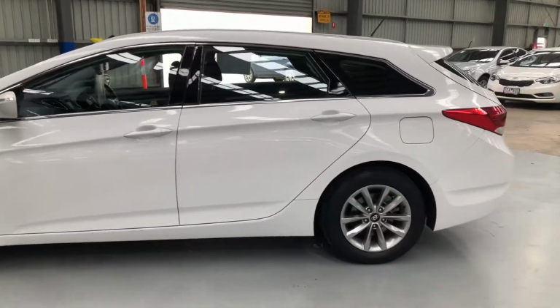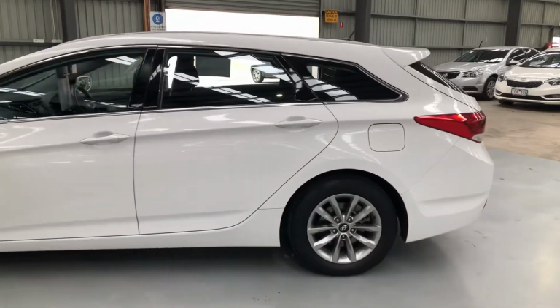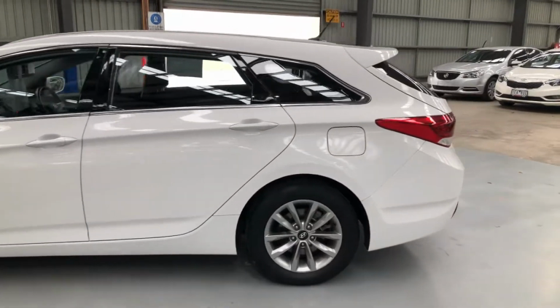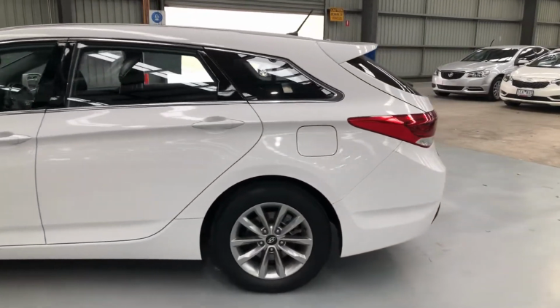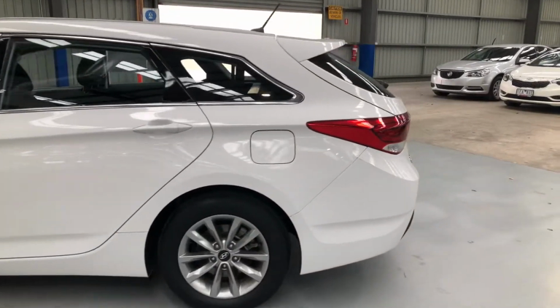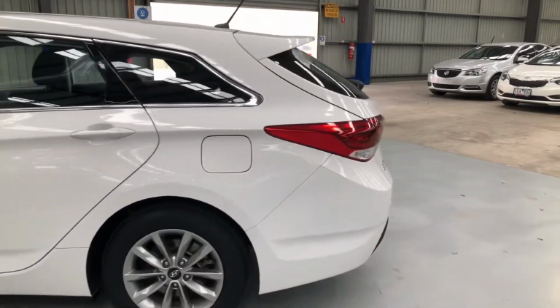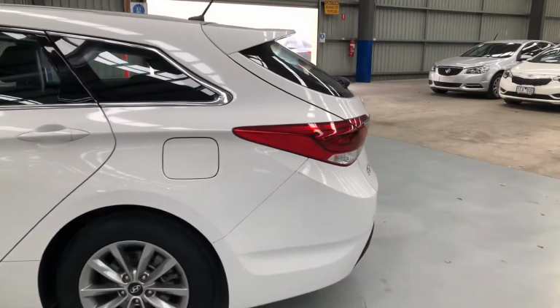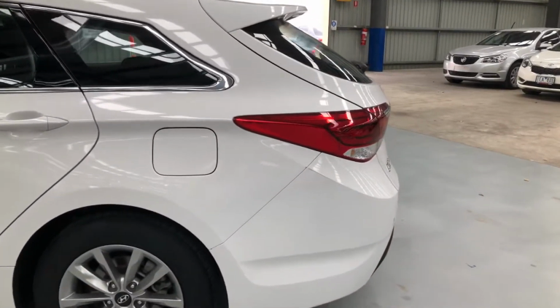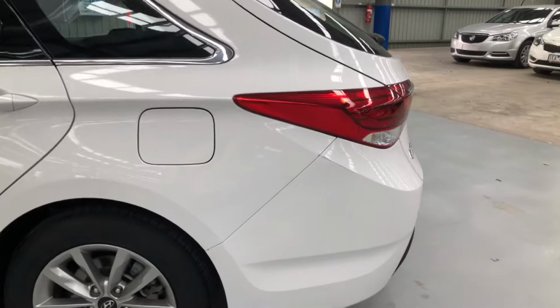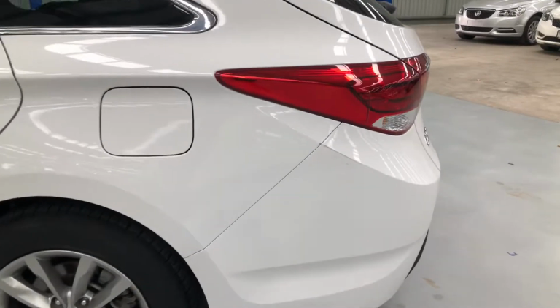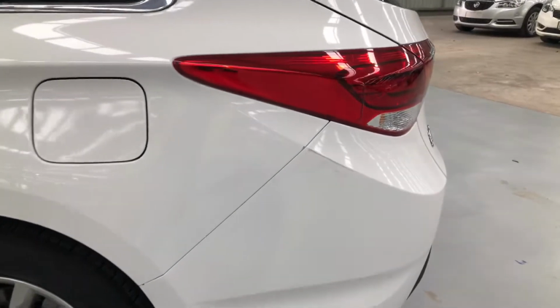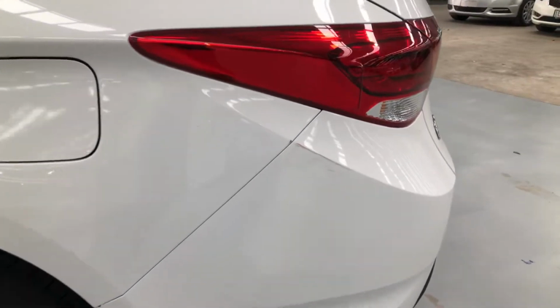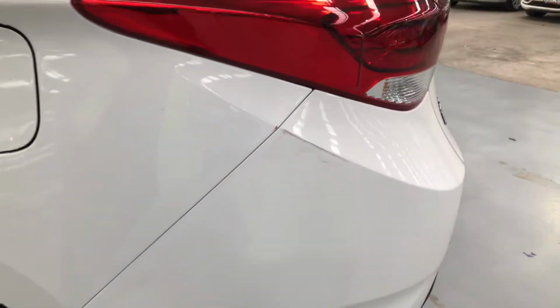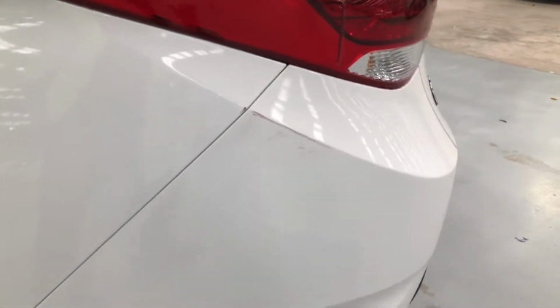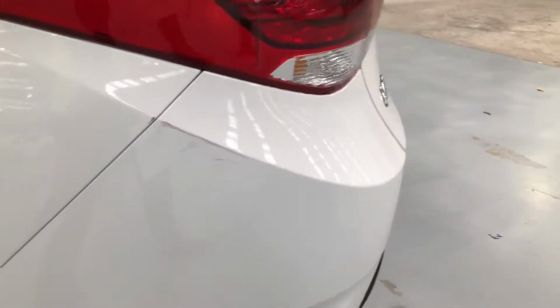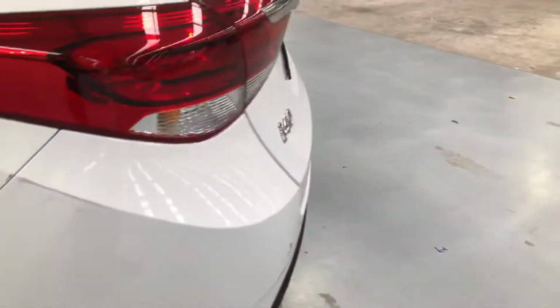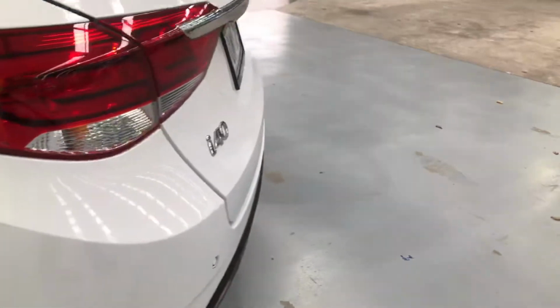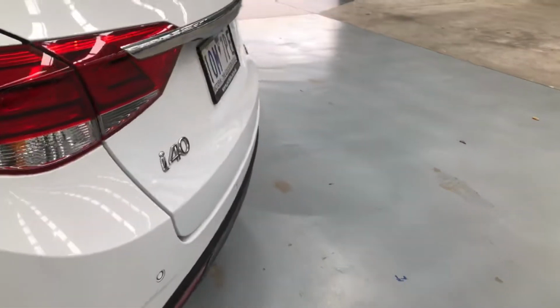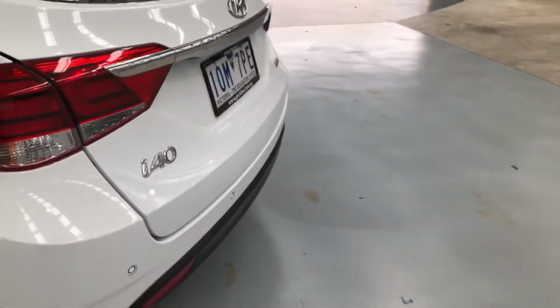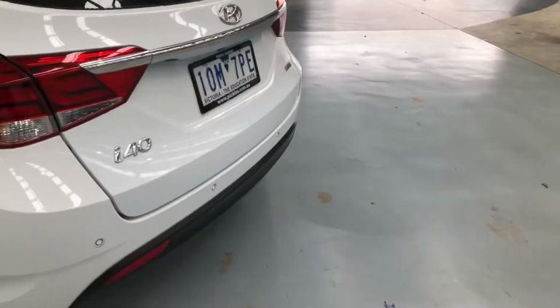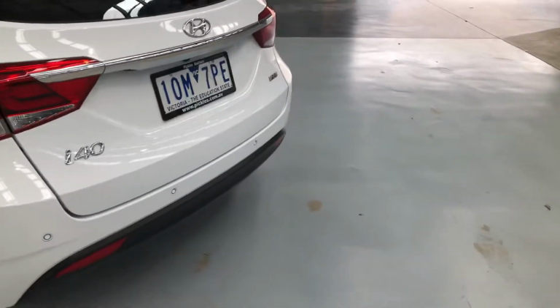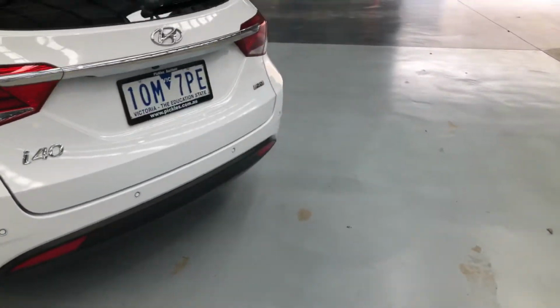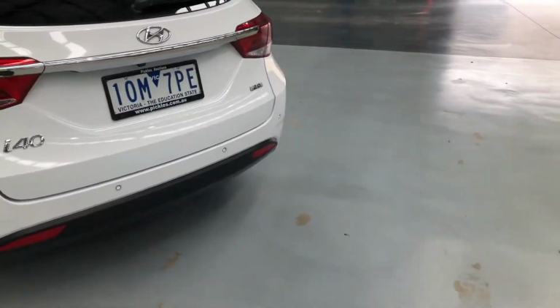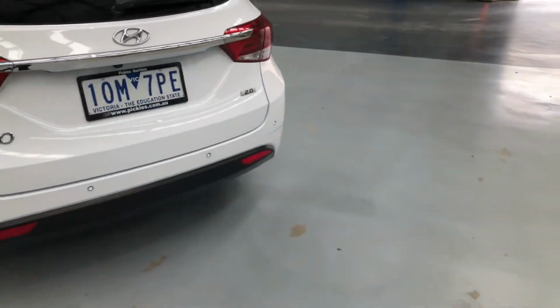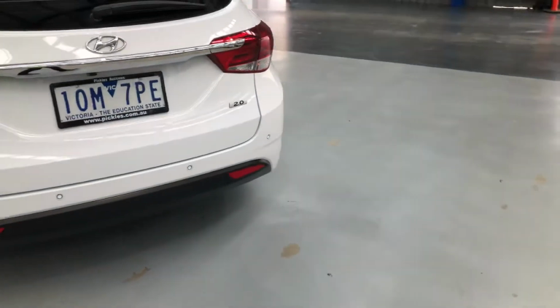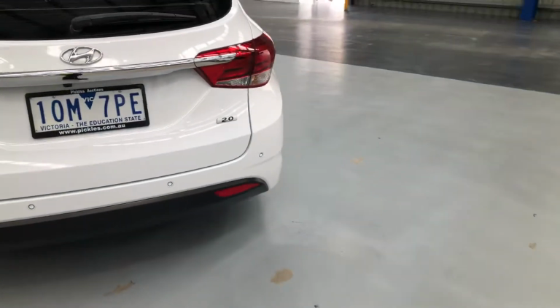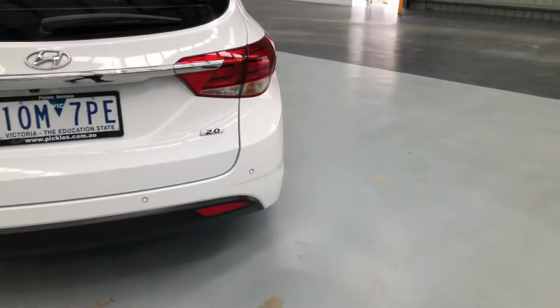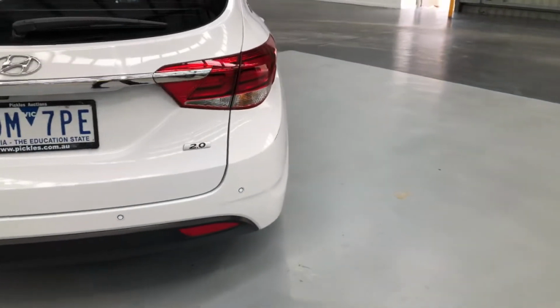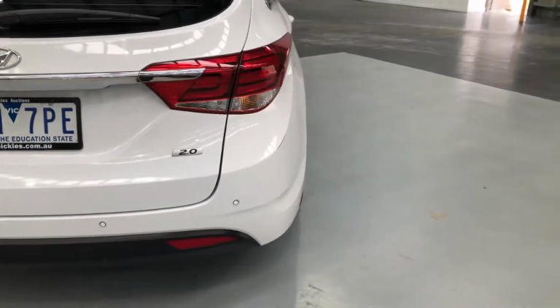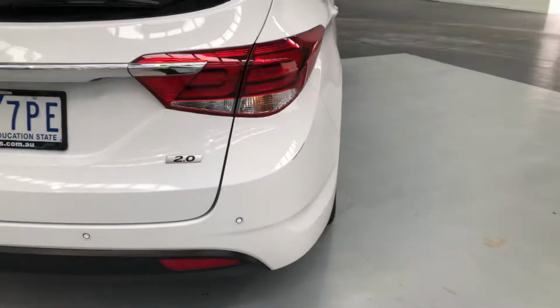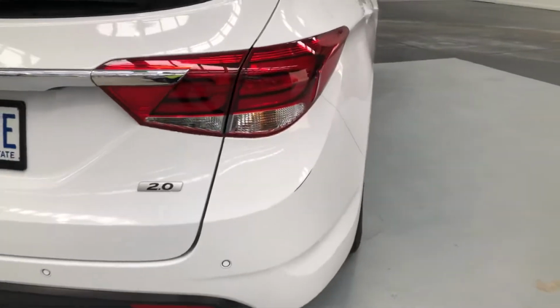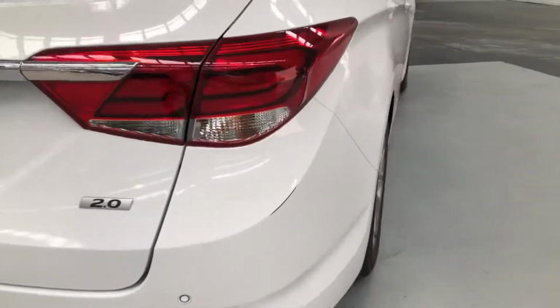As we come round, let's have a look at the rear bar. There's a slight rub mark on this edge here. The car has front and rear sensors and a rear camera. There is also a little rub on this corner as well.